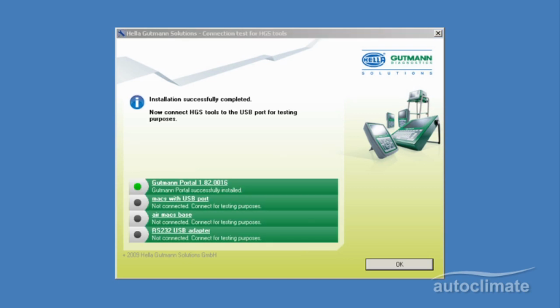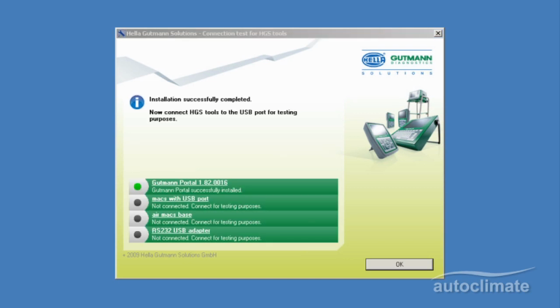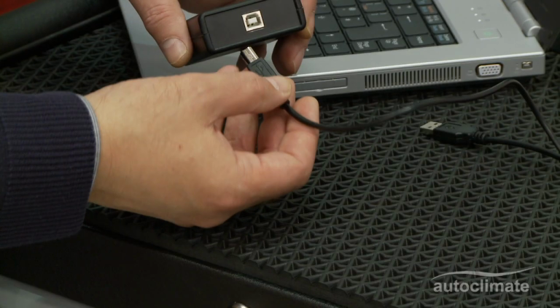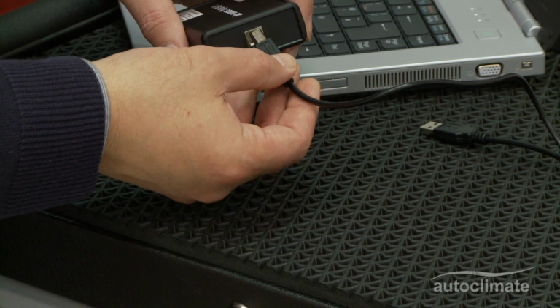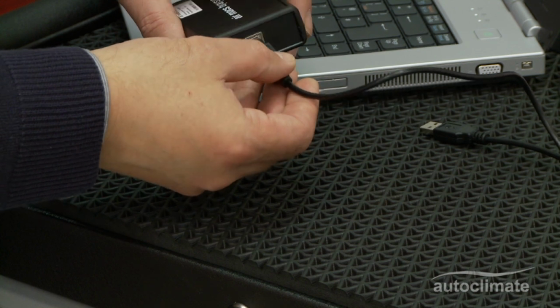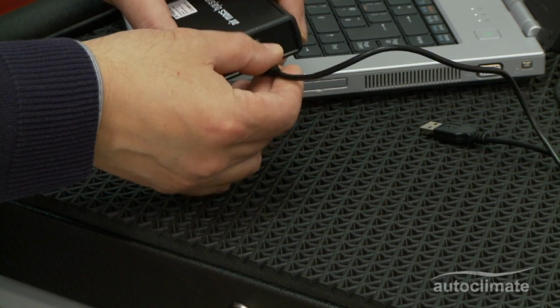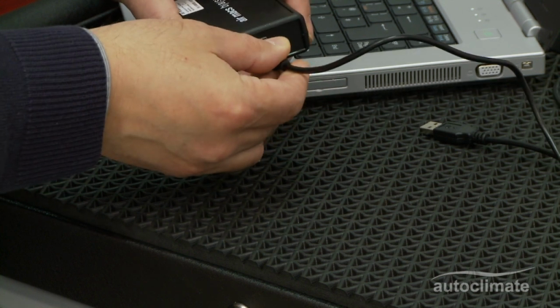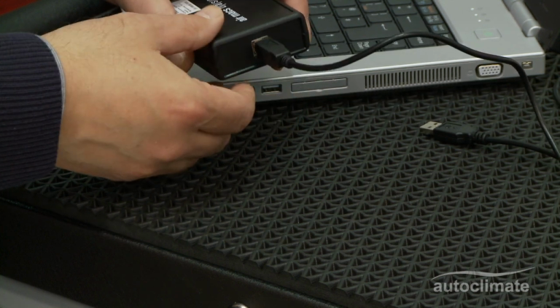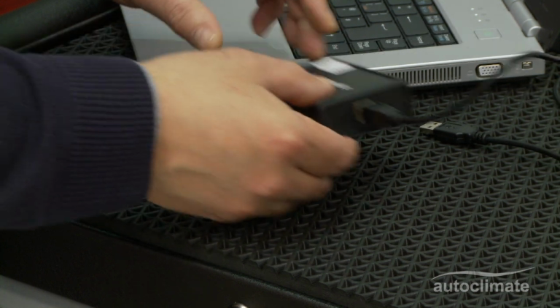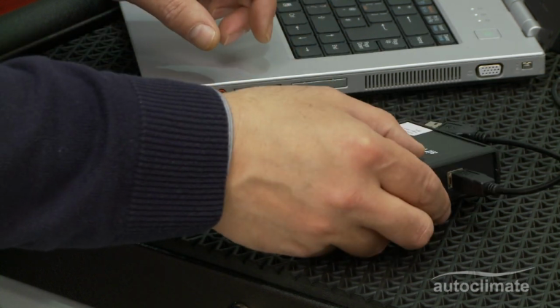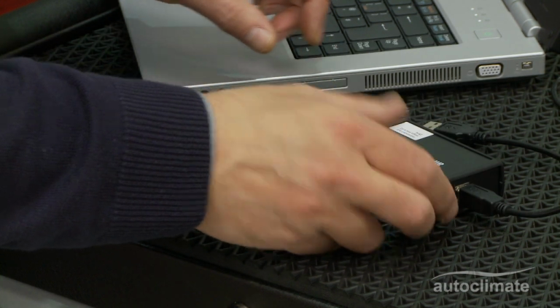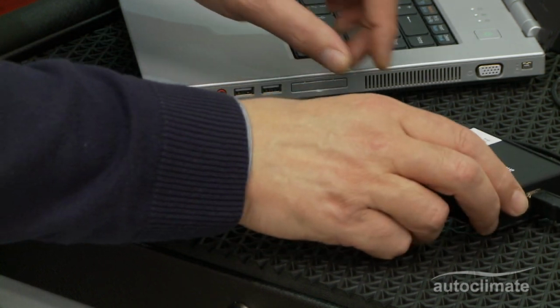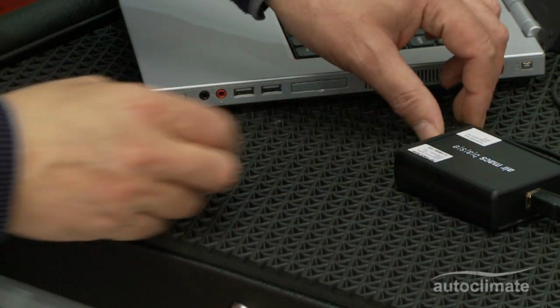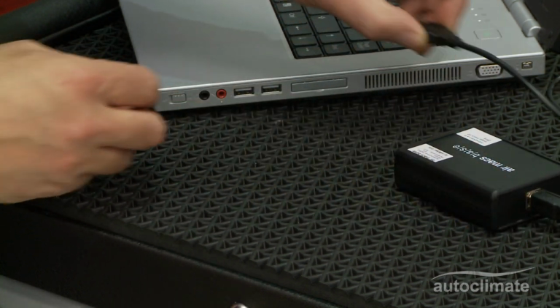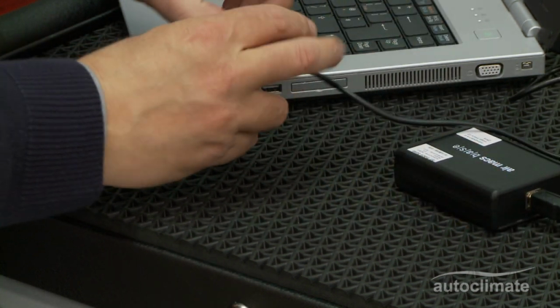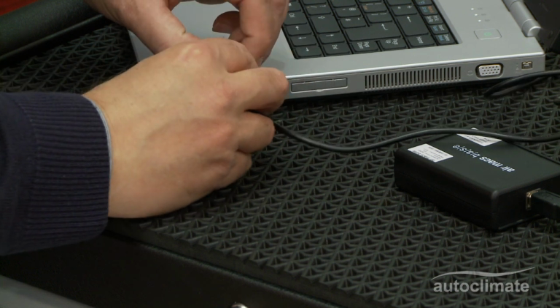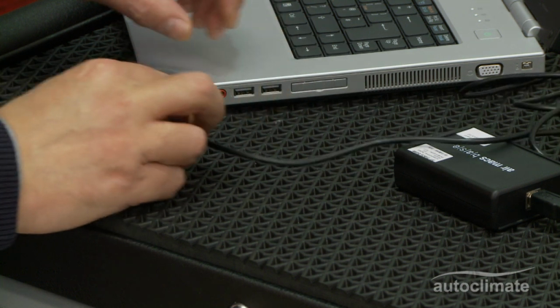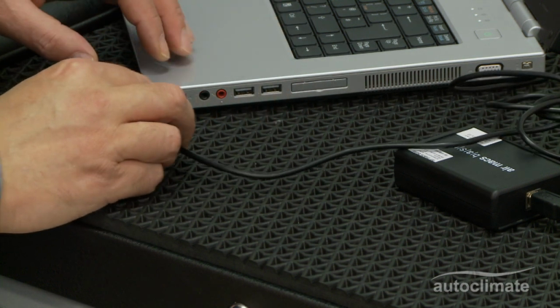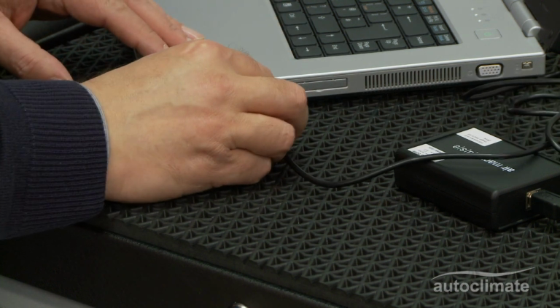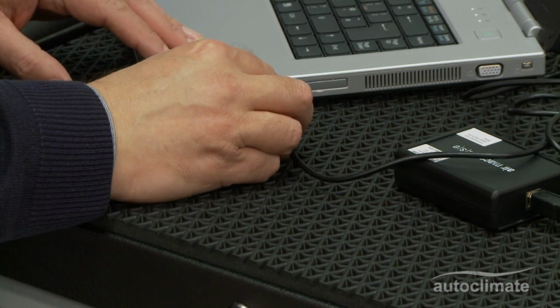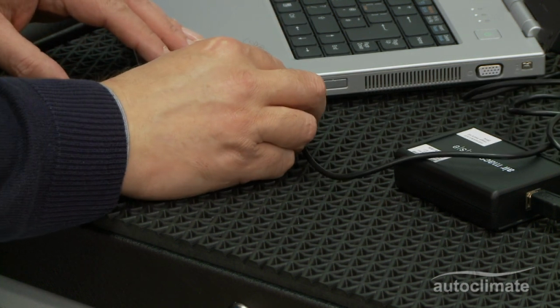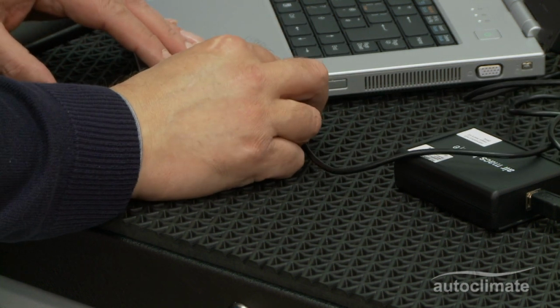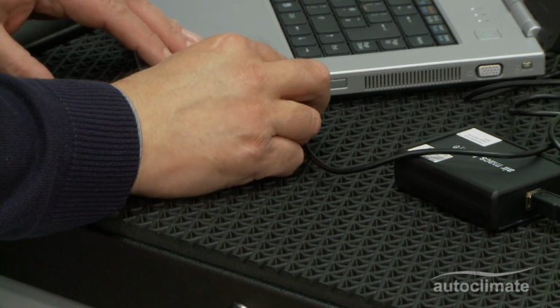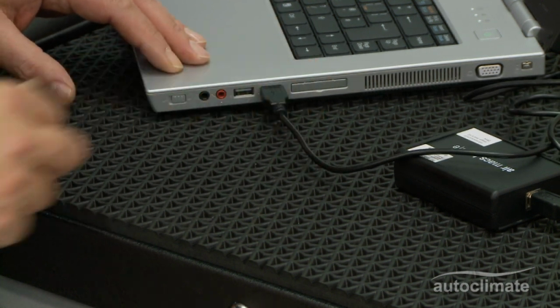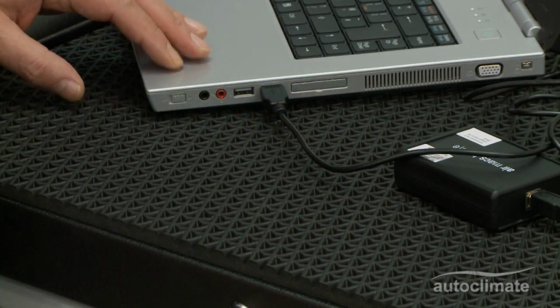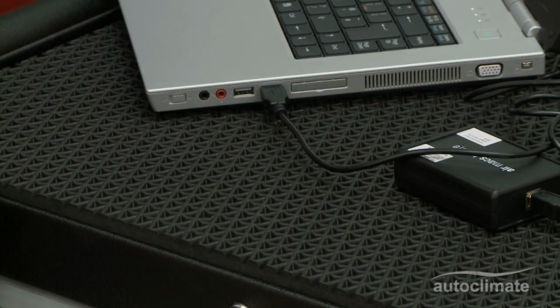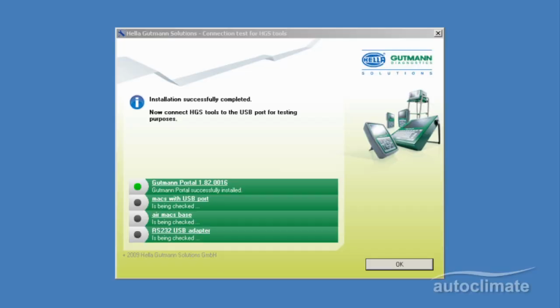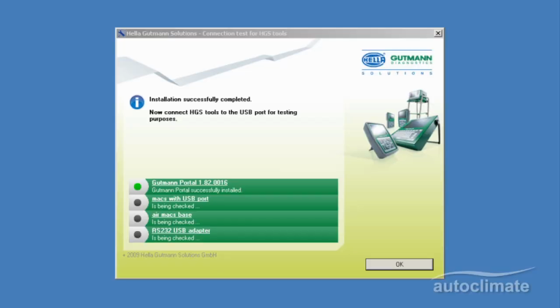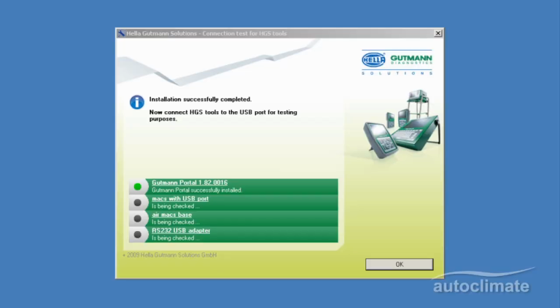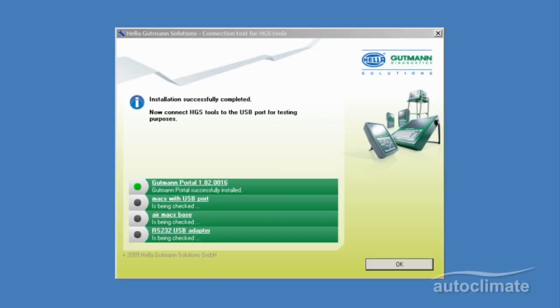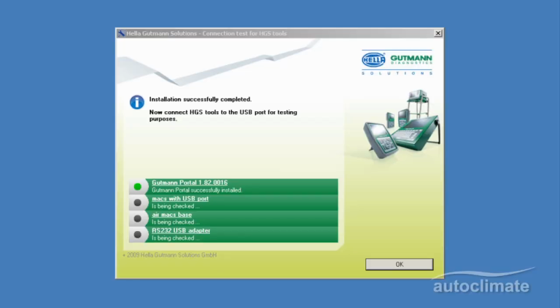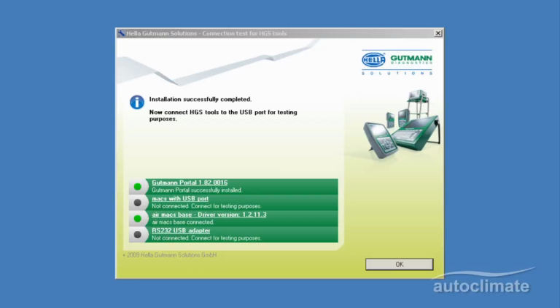The screen will advise to connect HGS tools to the USB port for testing — in this instance, the Air Max base. With the connection in place, the PC will carry out further system tests.